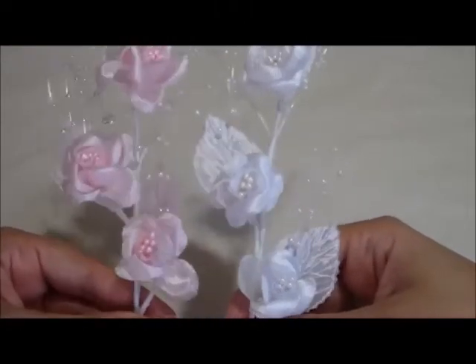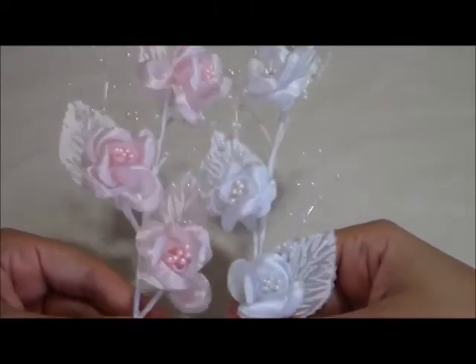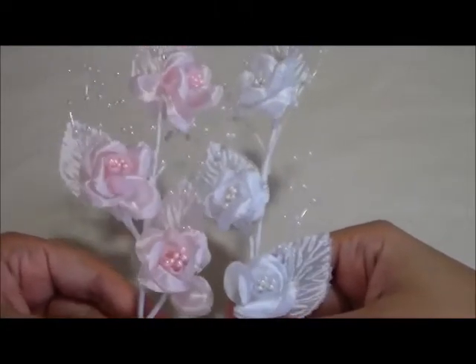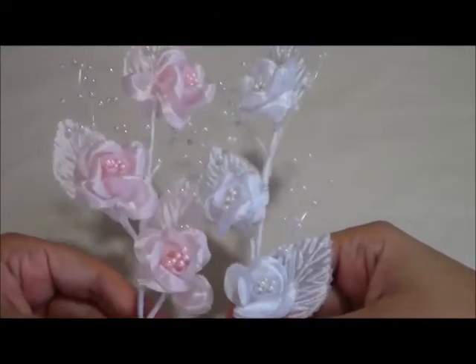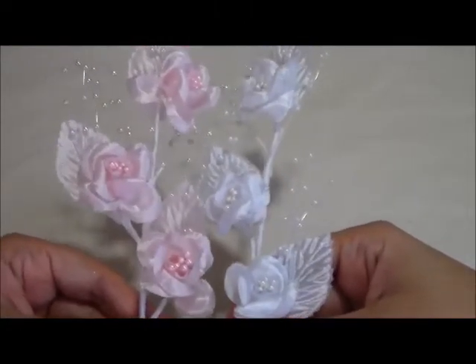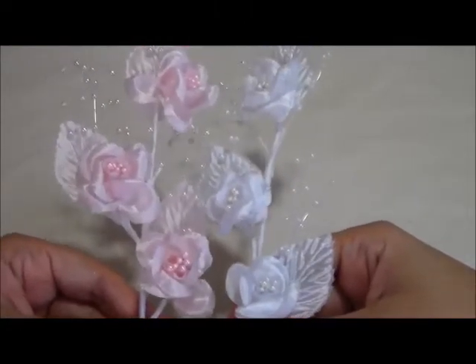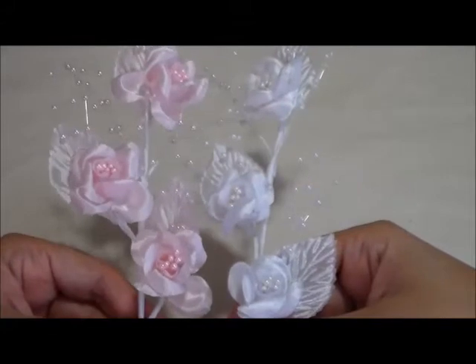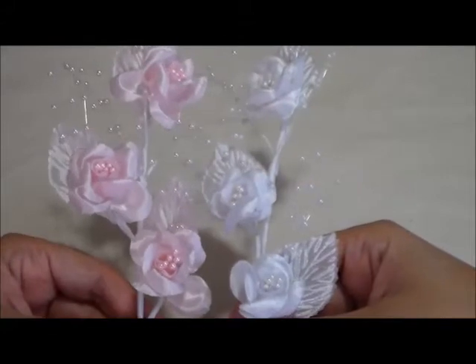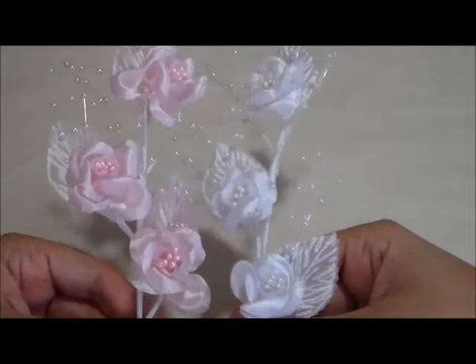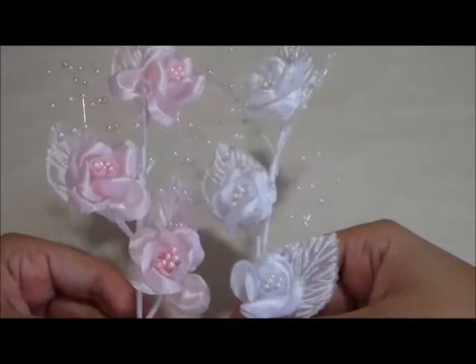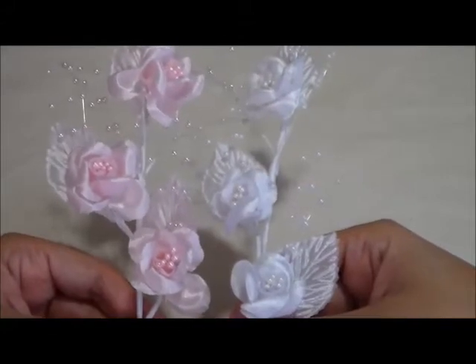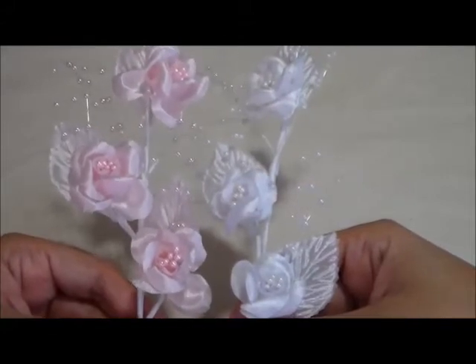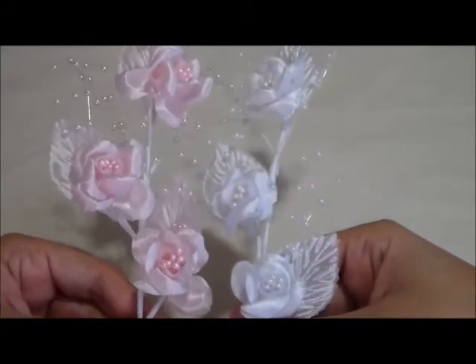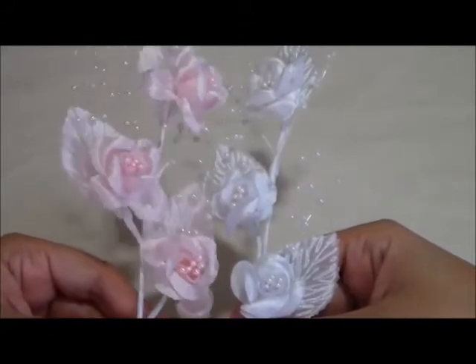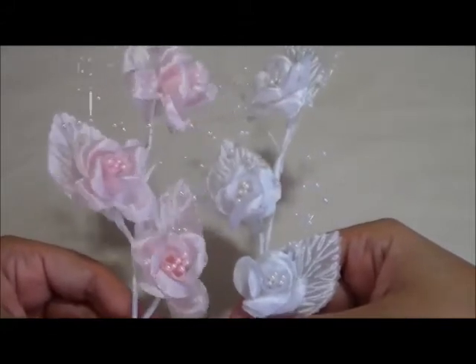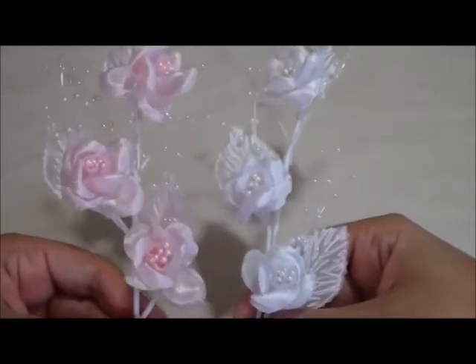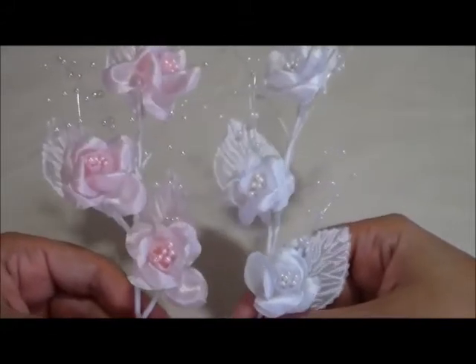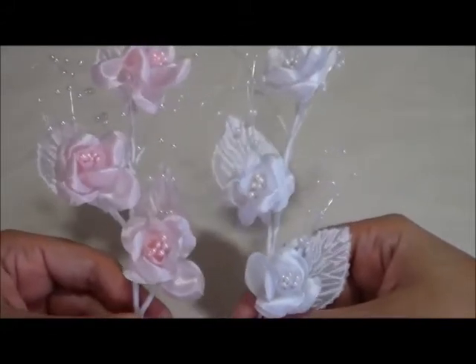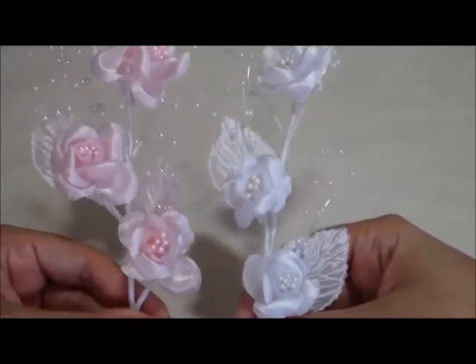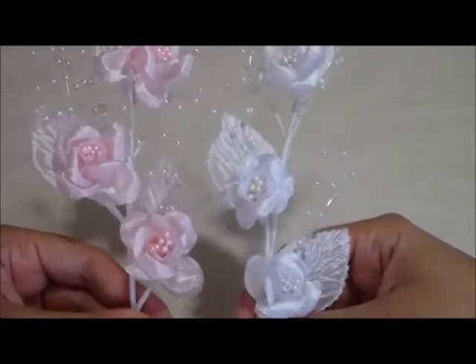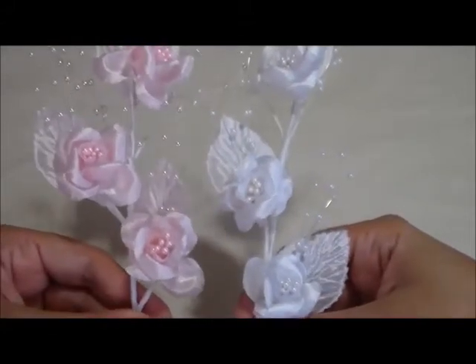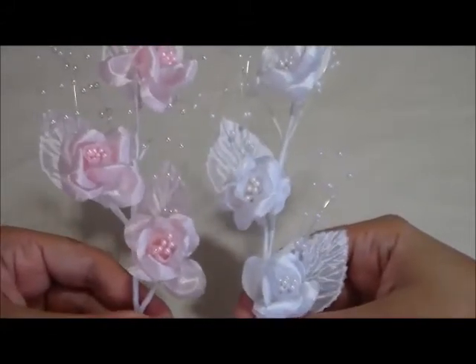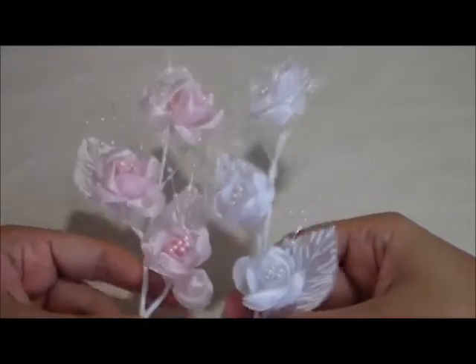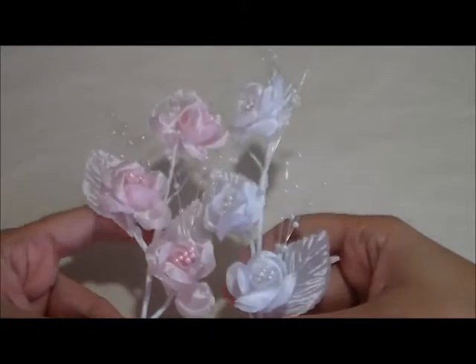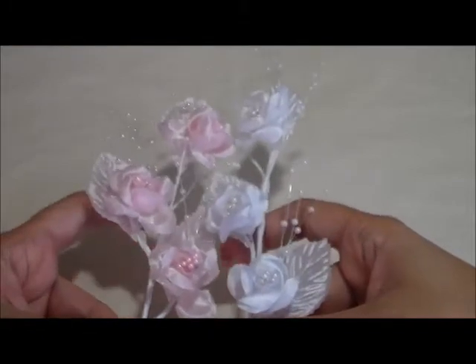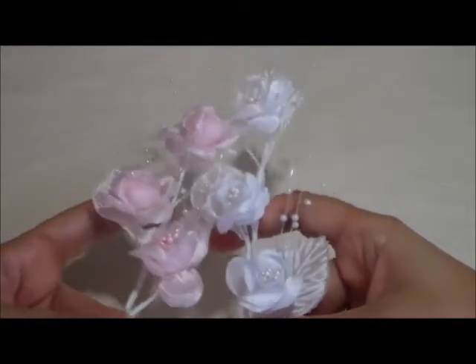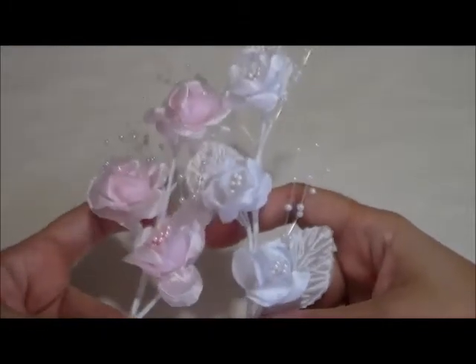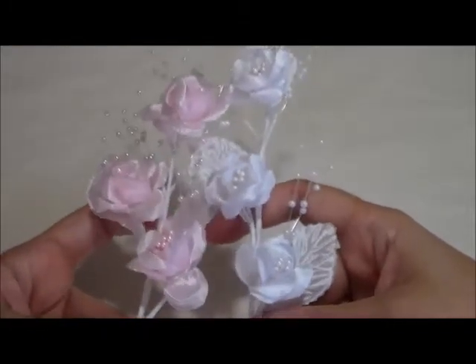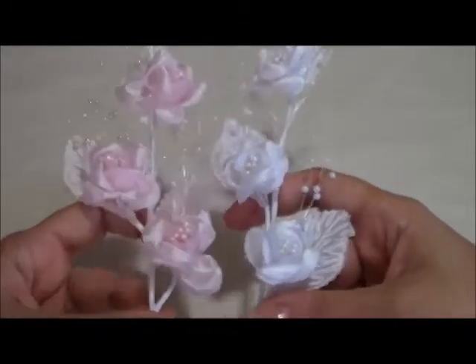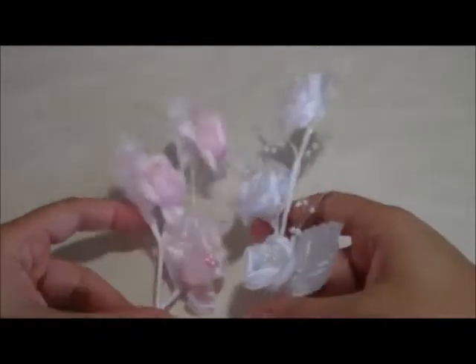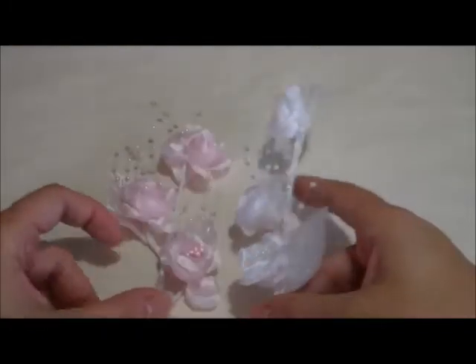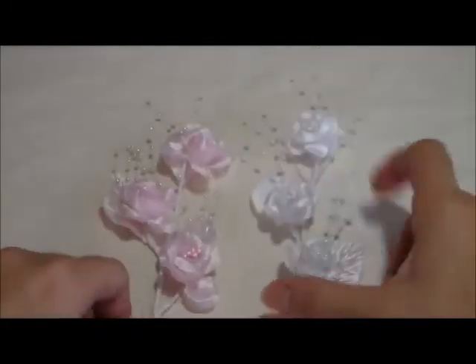So for now we got these two colors, but probably after Christmas when the whole holiday rush passes, I'll try to get some more of these in different colors for my shop.